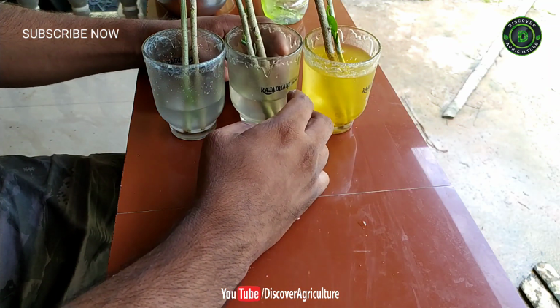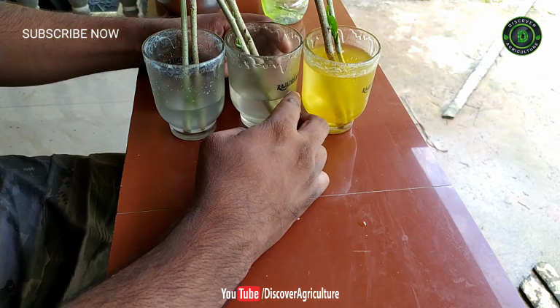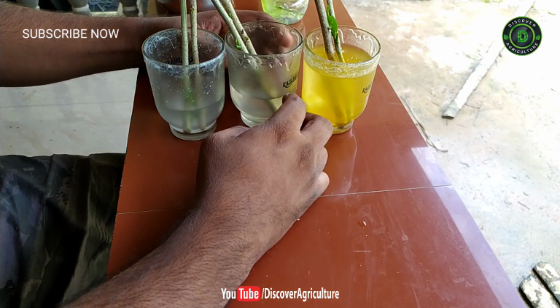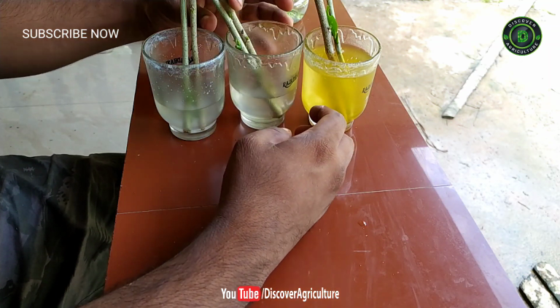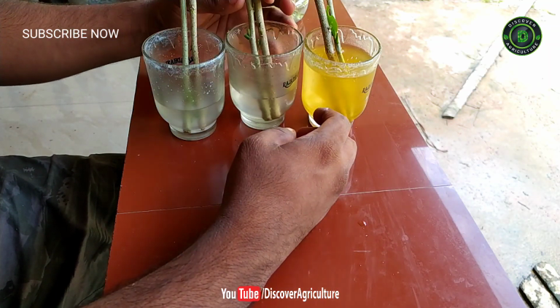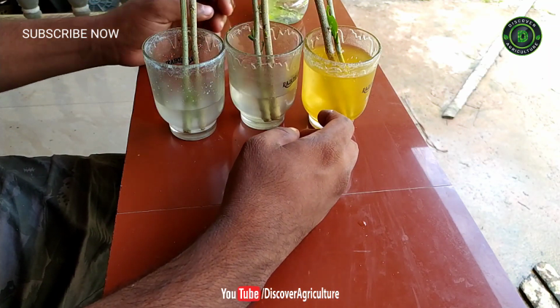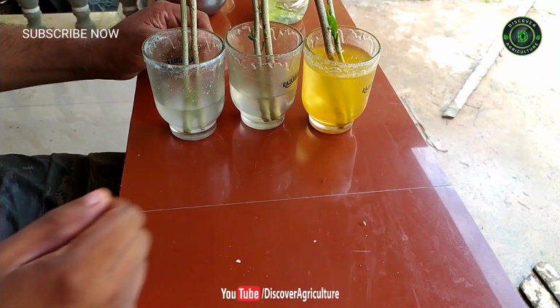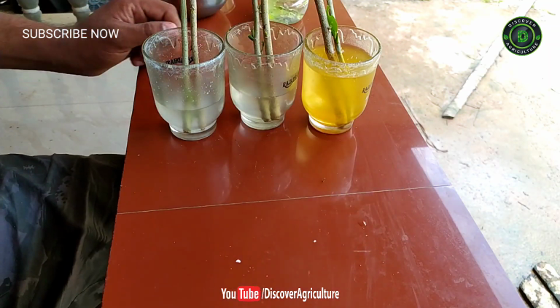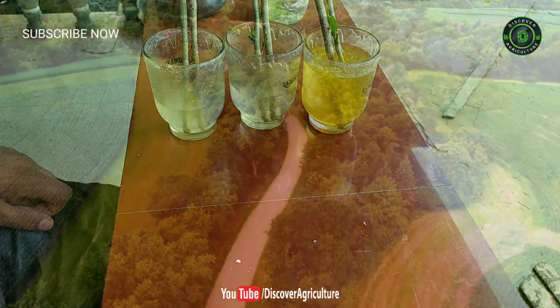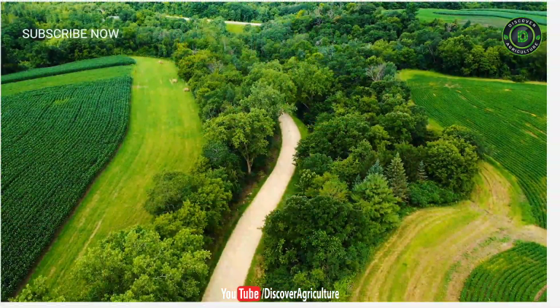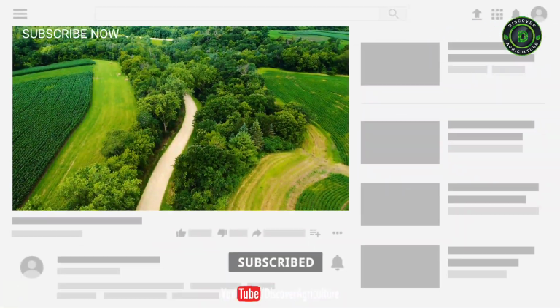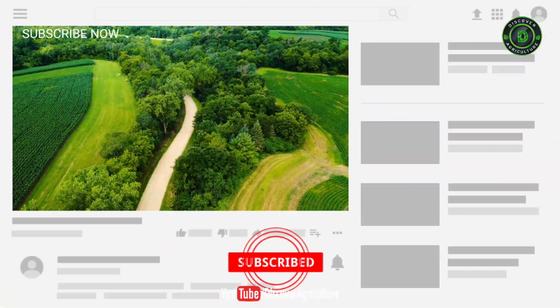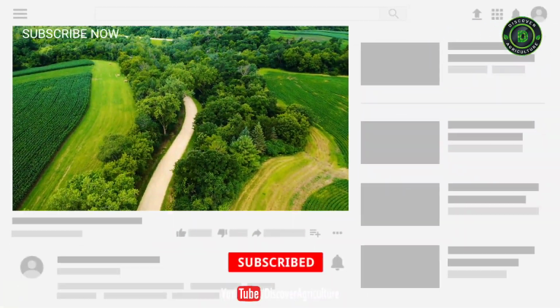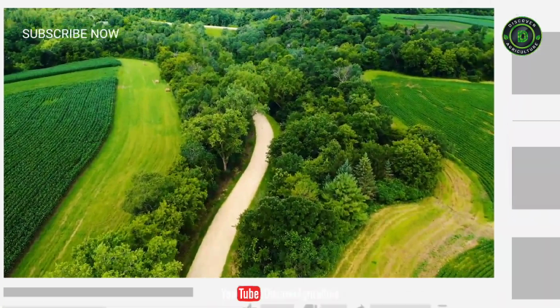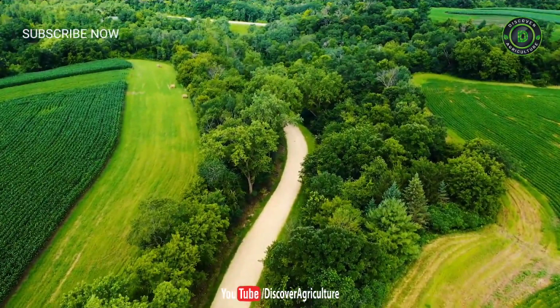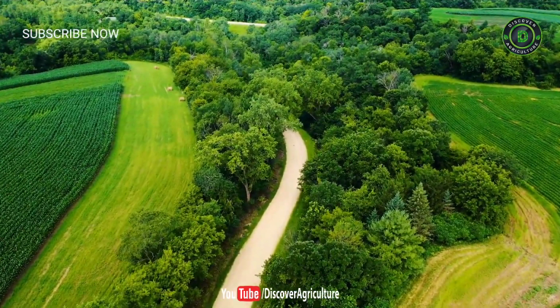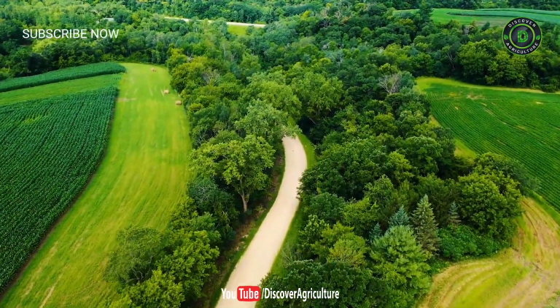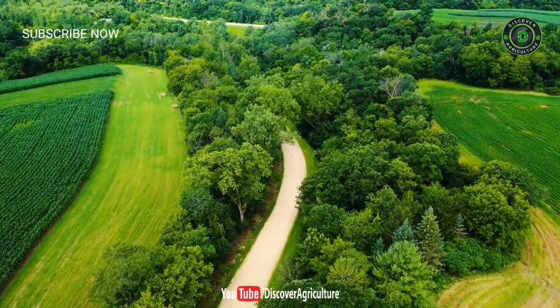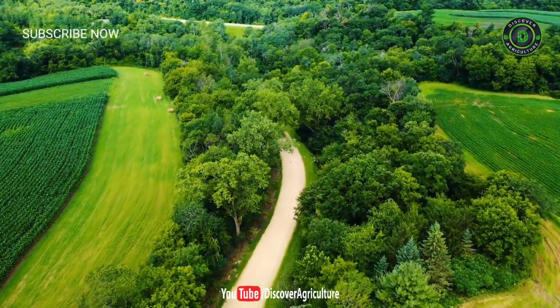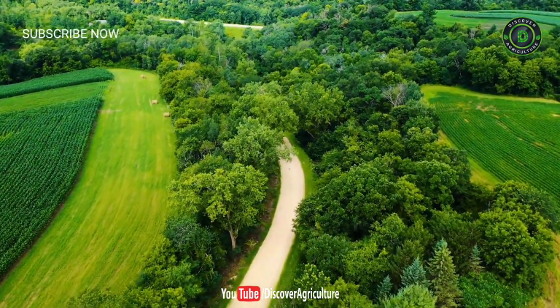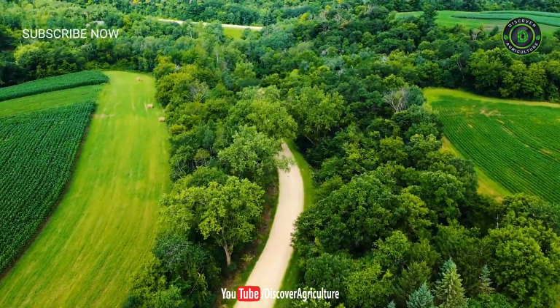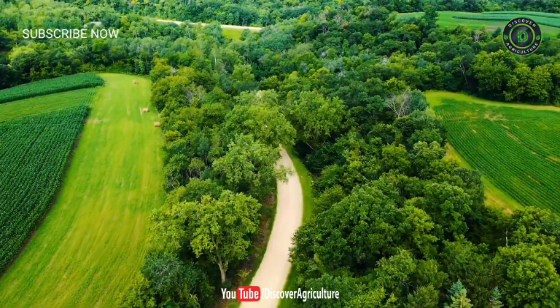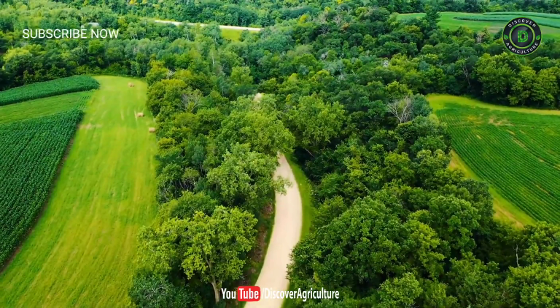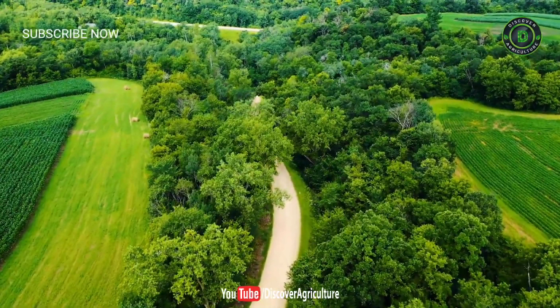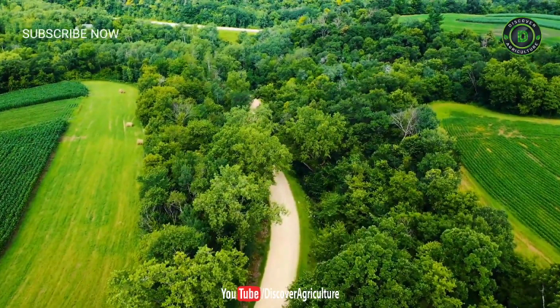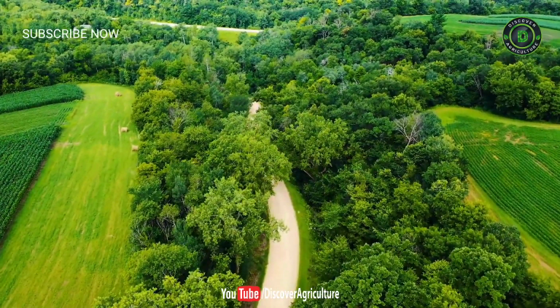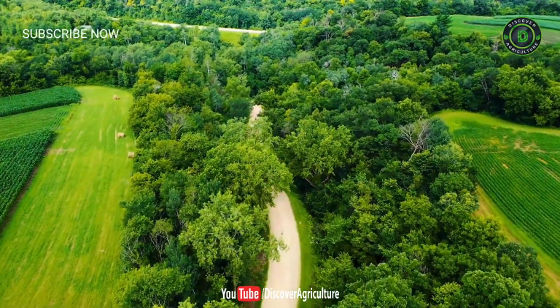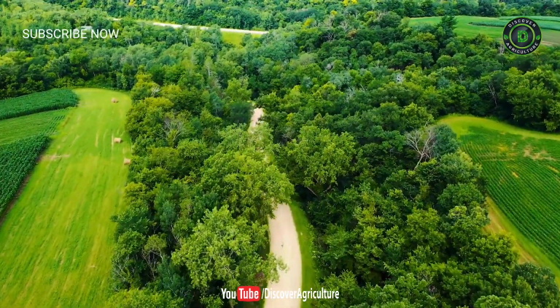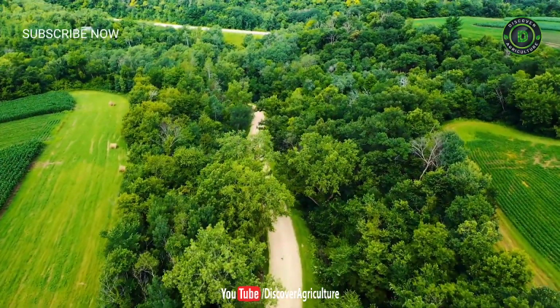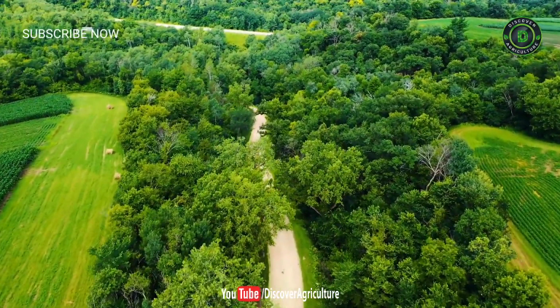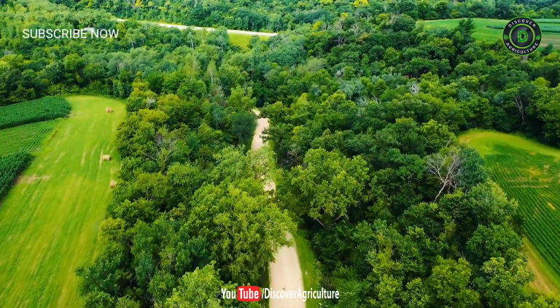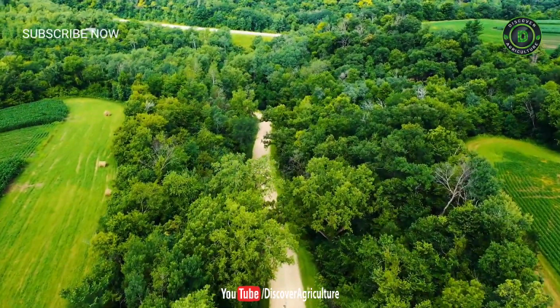Hope you liked this video. Share this video with all your friends. Please subscribe to our channel and click the bell icon to get notifications whenever we upload a new video. Thank you for watching, and have a great day.